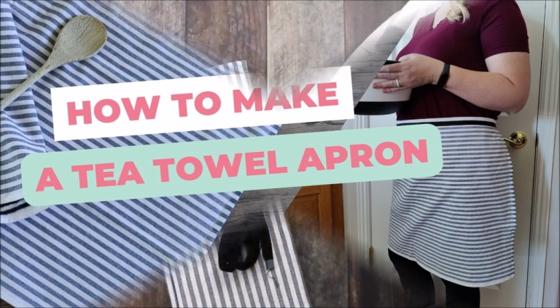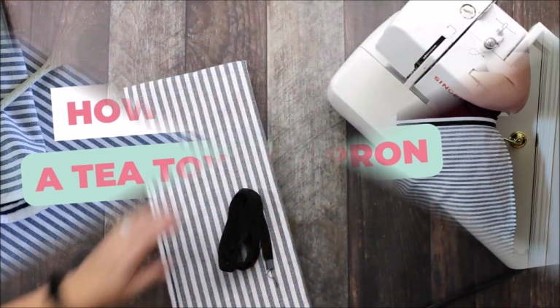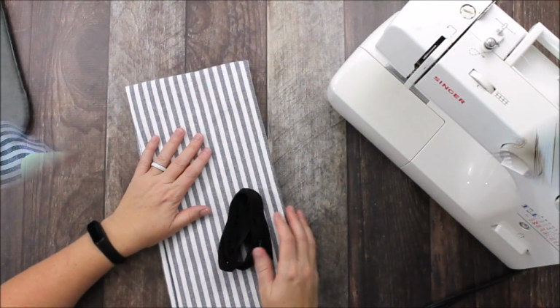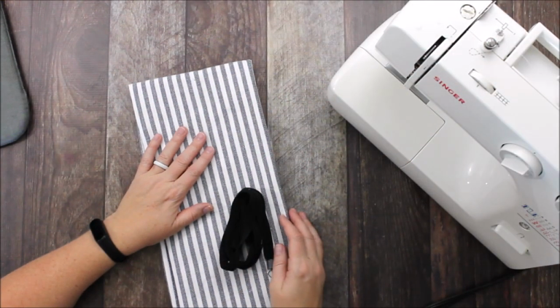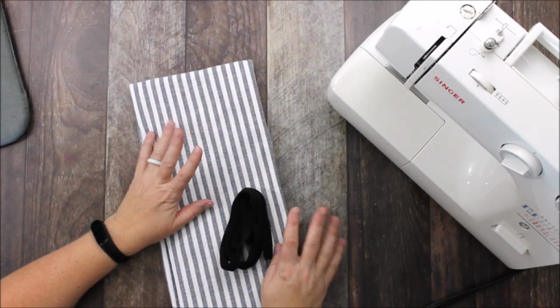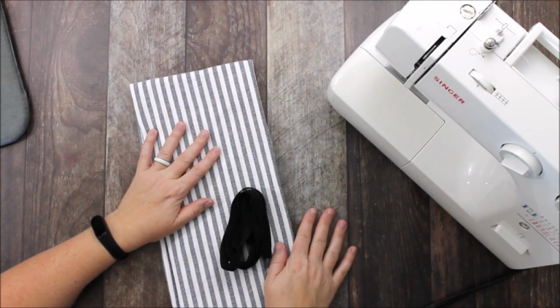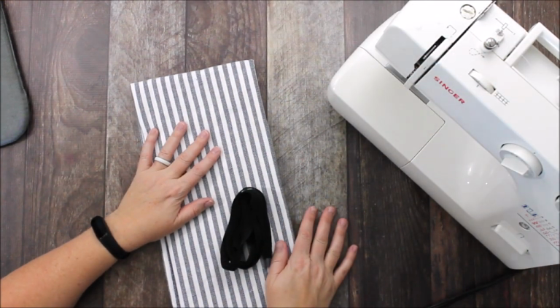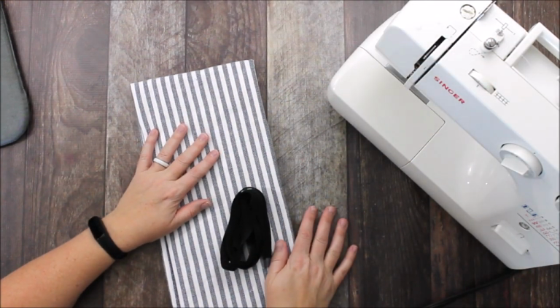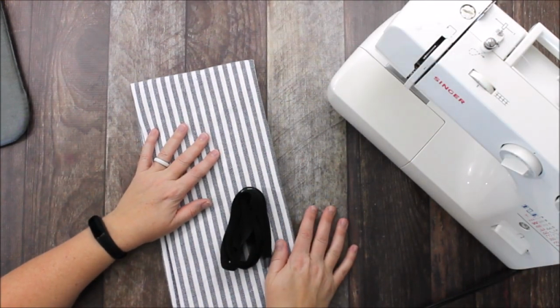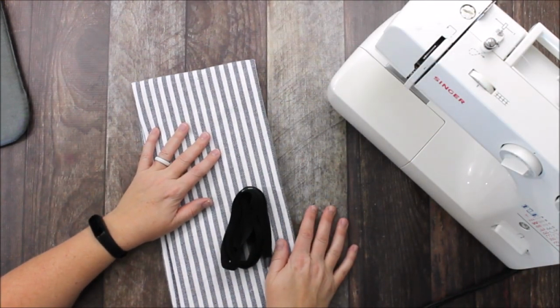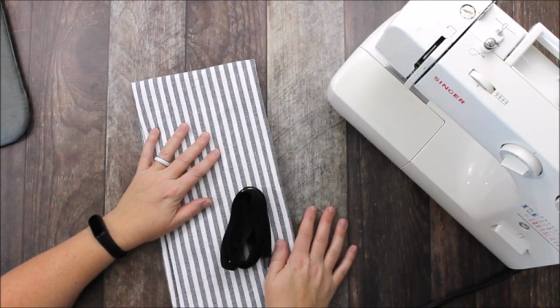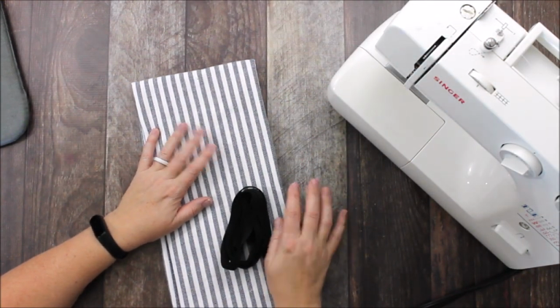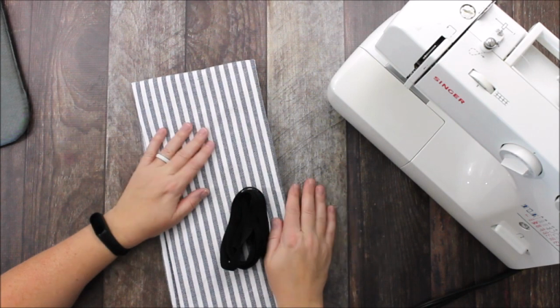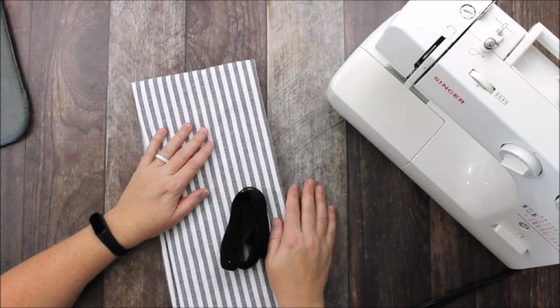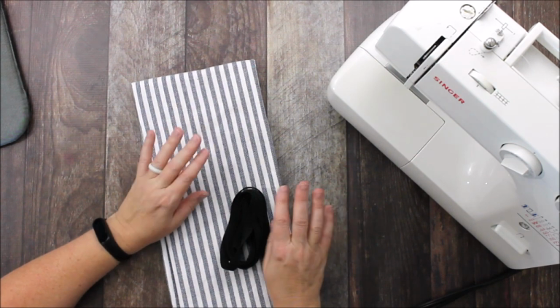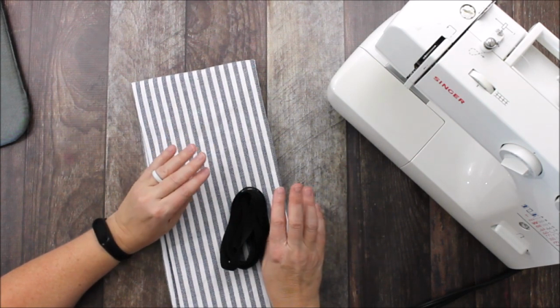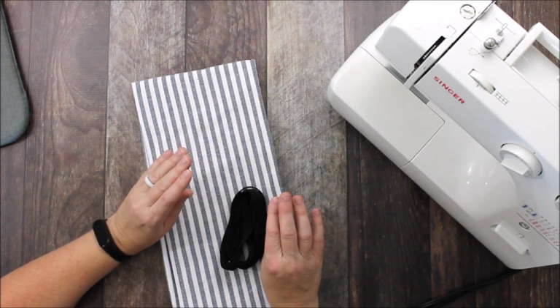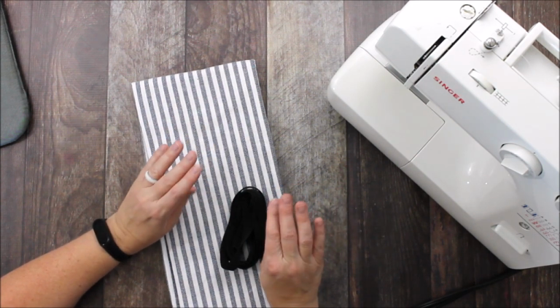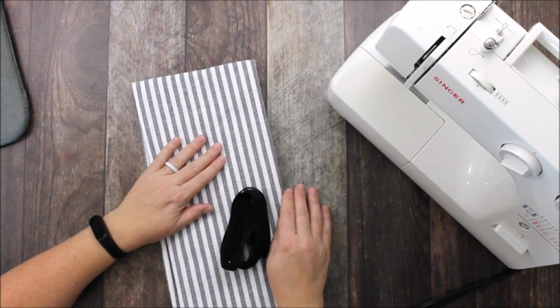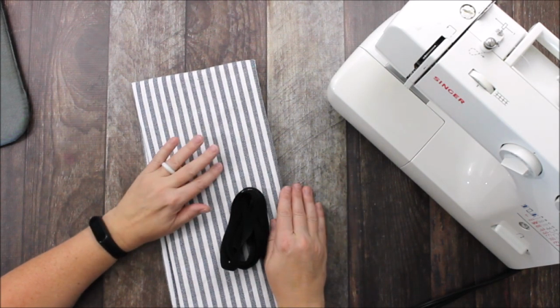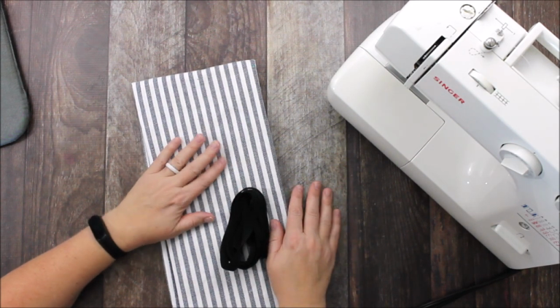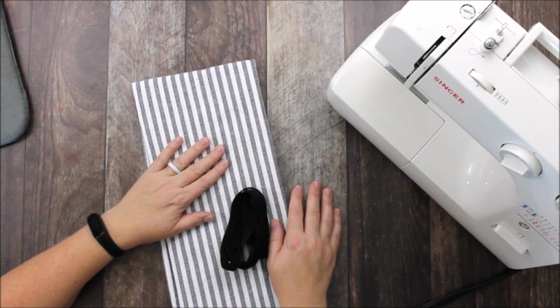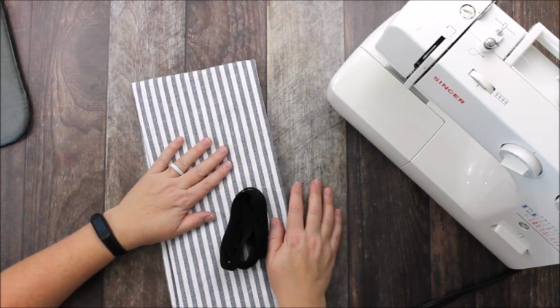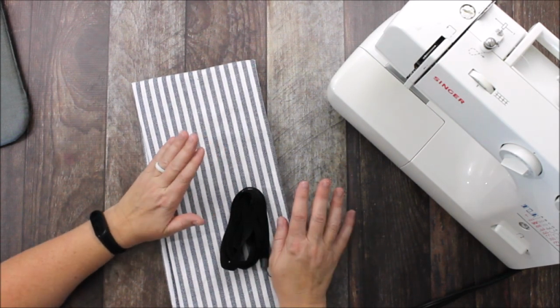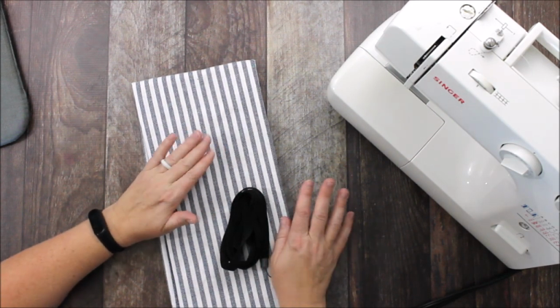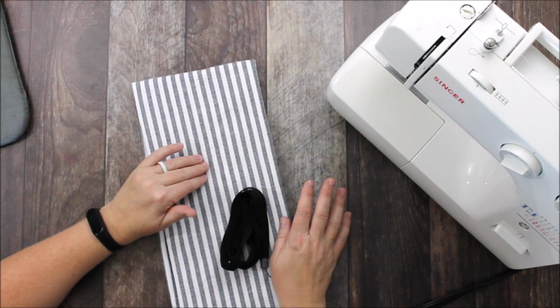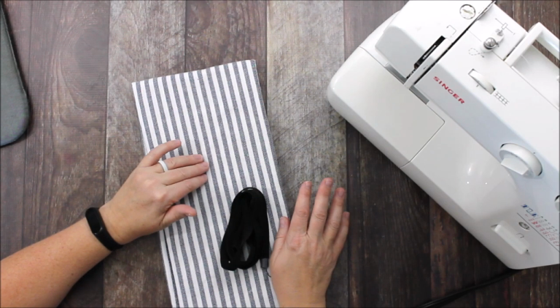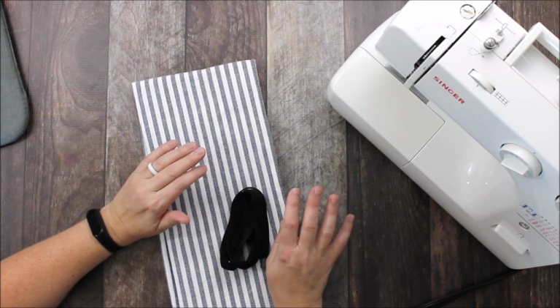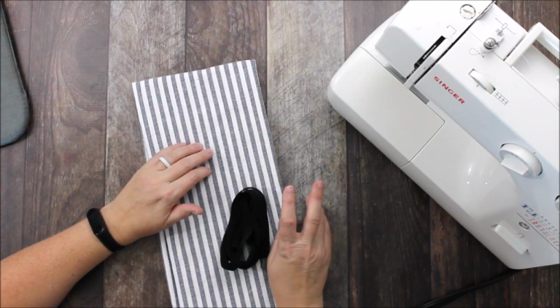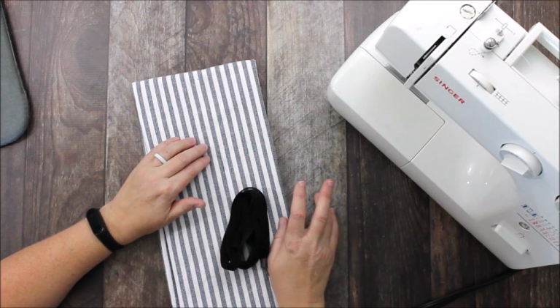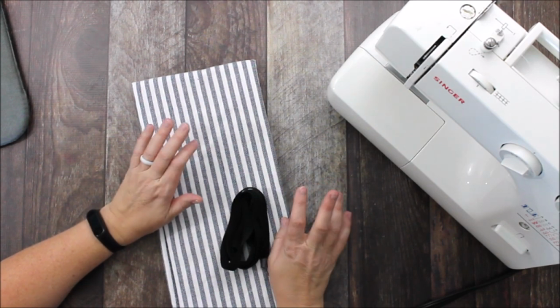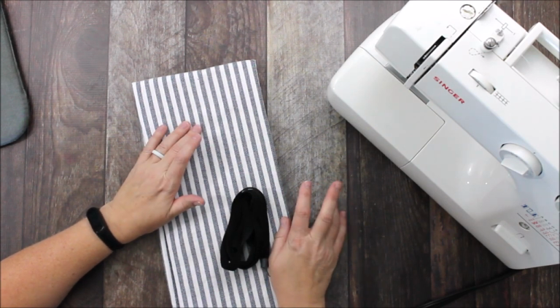Hey everyone, Chelsea here from A Frugal Homestead. Today we are making a really simple kitchen sewing project — we are going to make a tea towel apron.